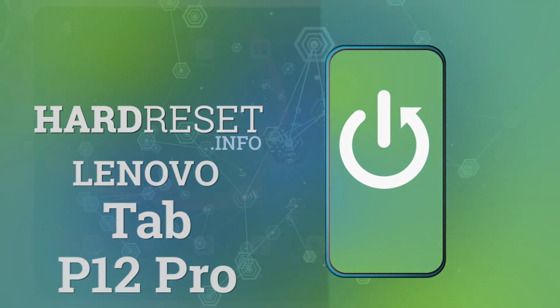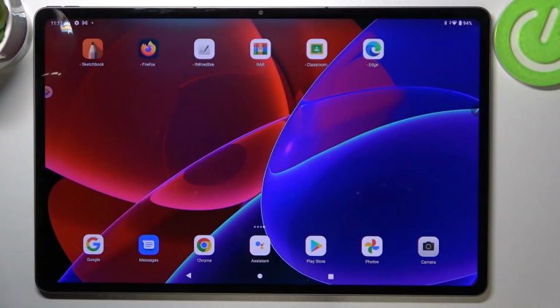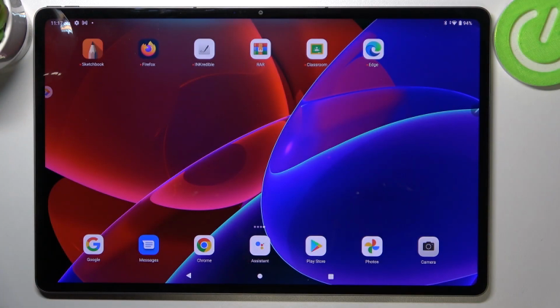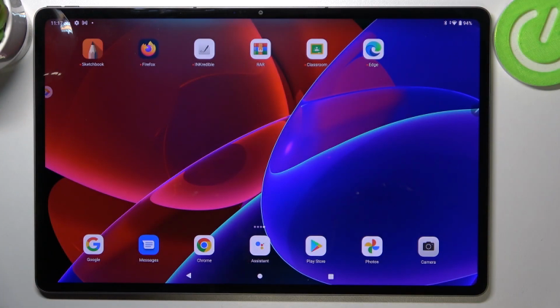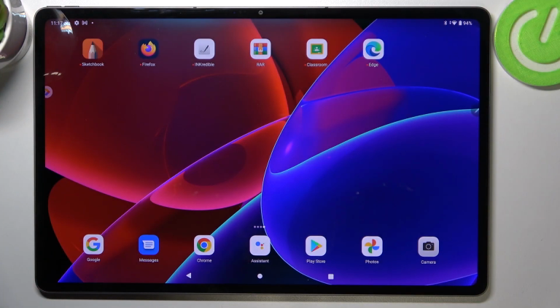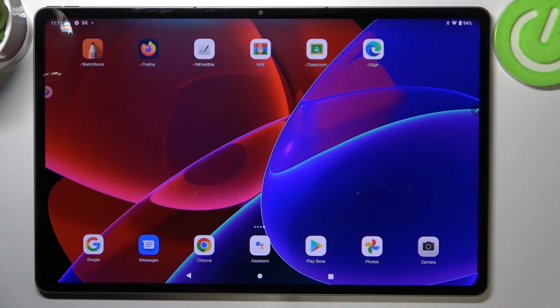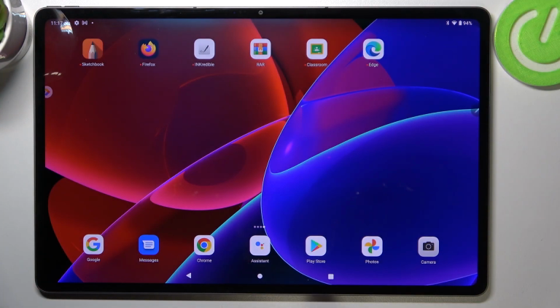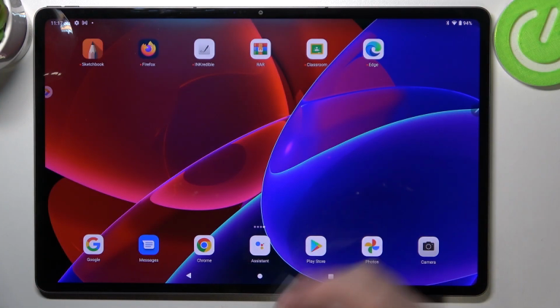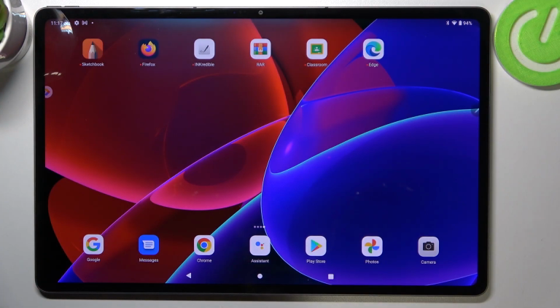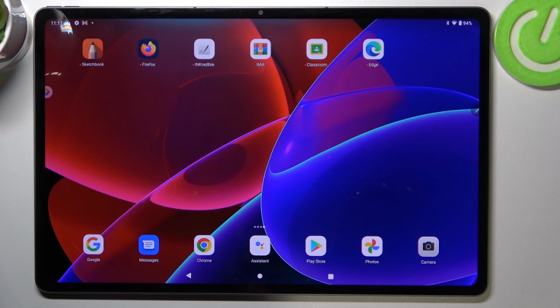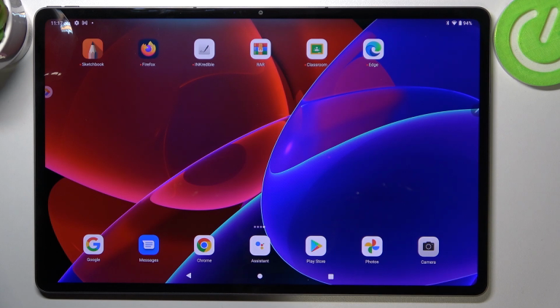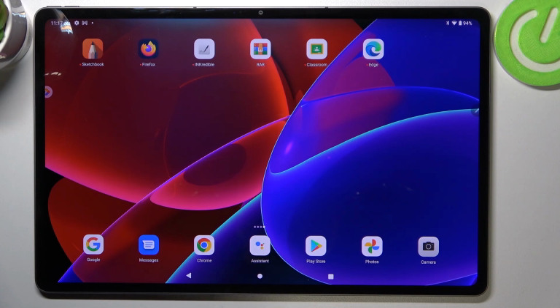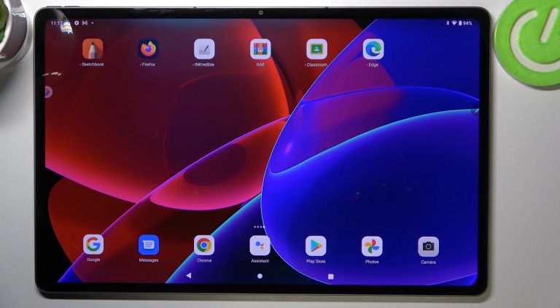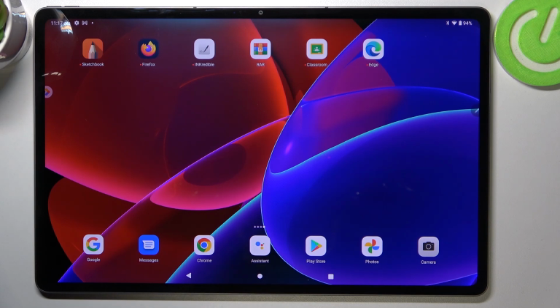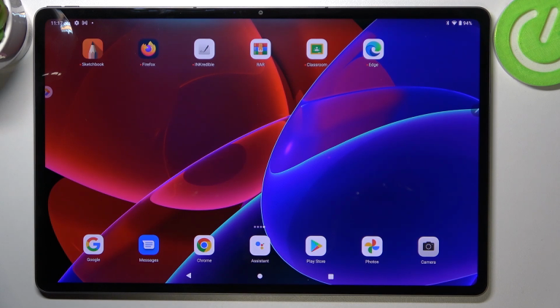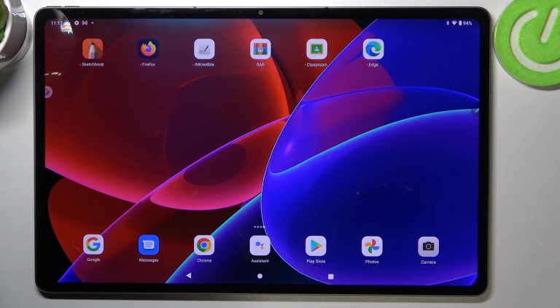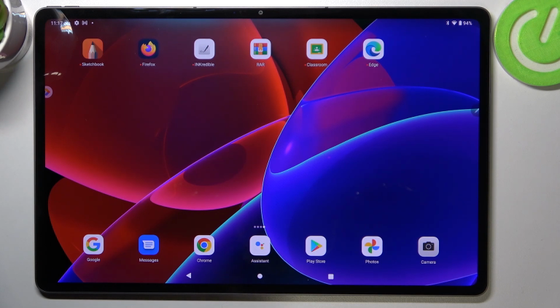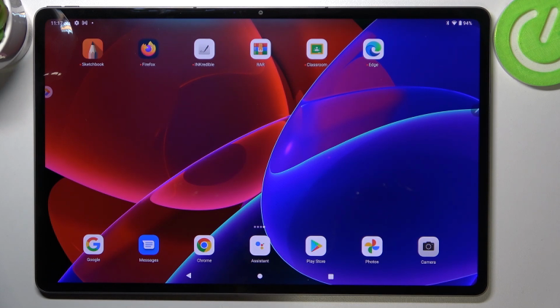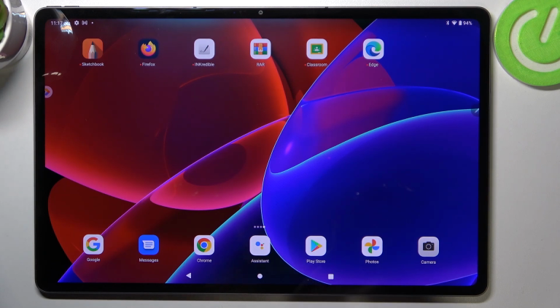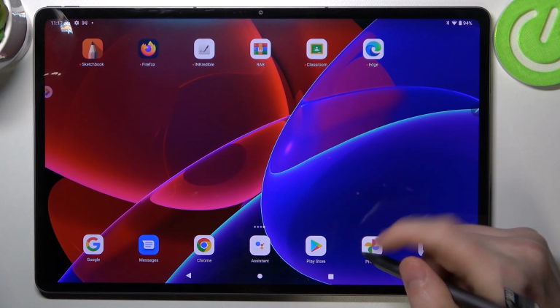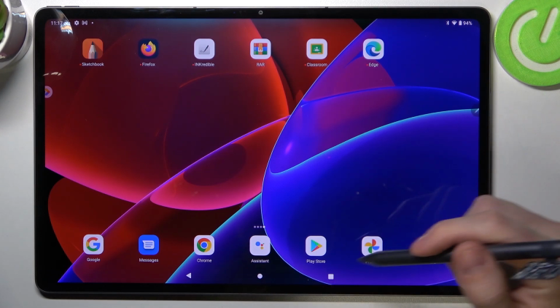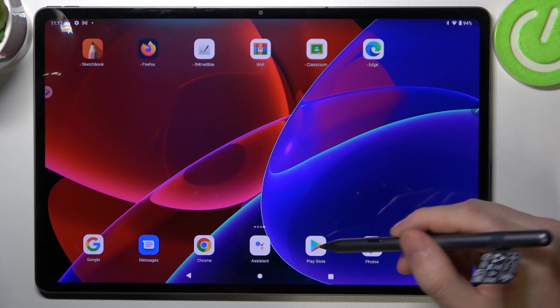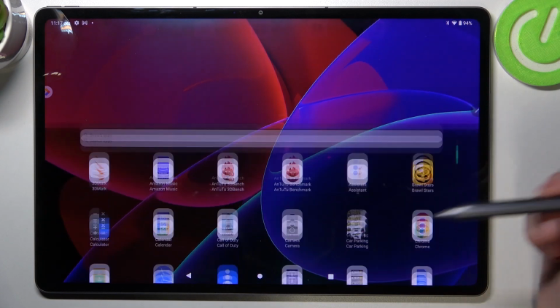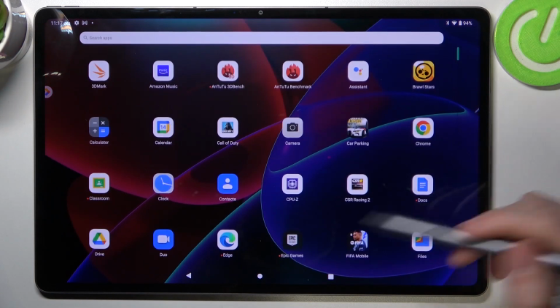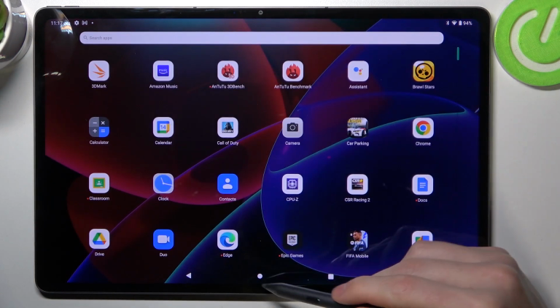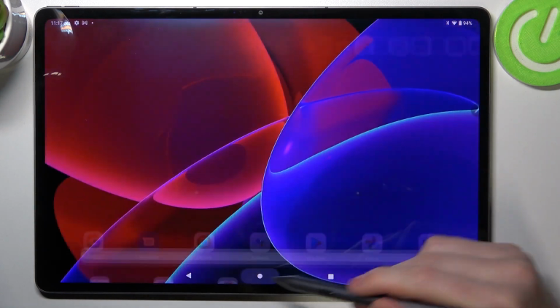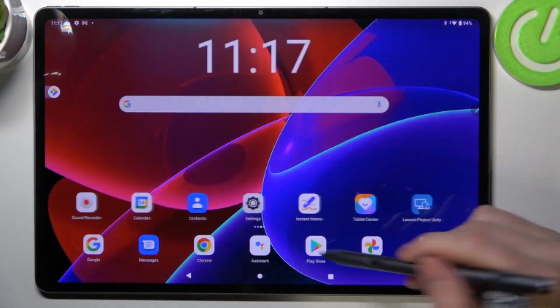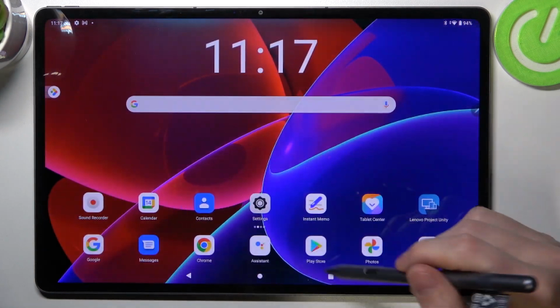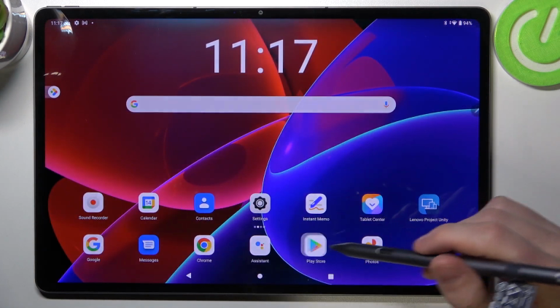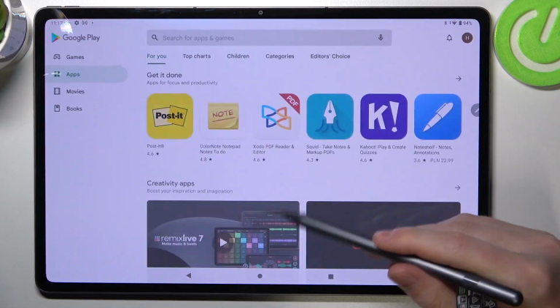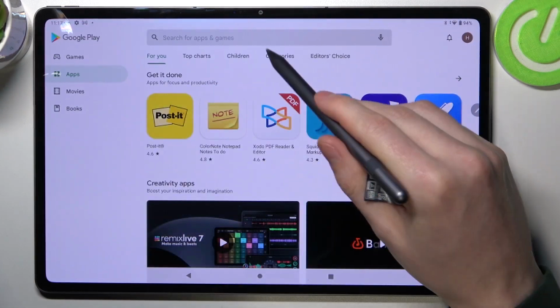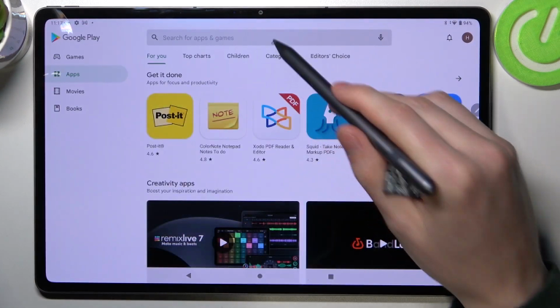Hello, in this video I'm going to show you if Fortnite is available on your Lenovo Tab P12 Pro. As we all know, Fortnite is not available on Android on the Google Play Store, but we can actually try.